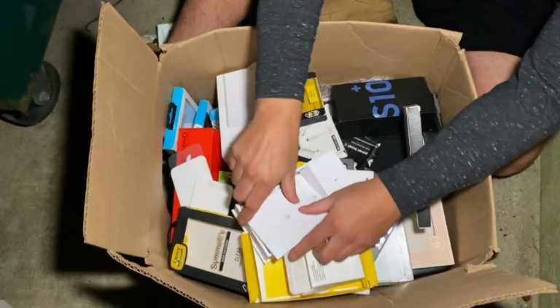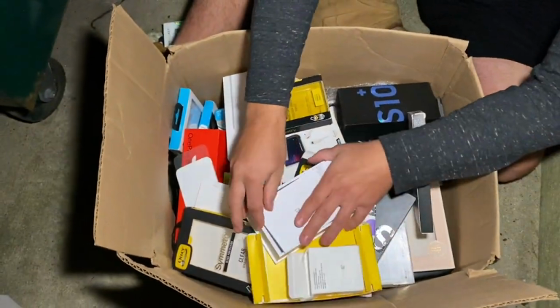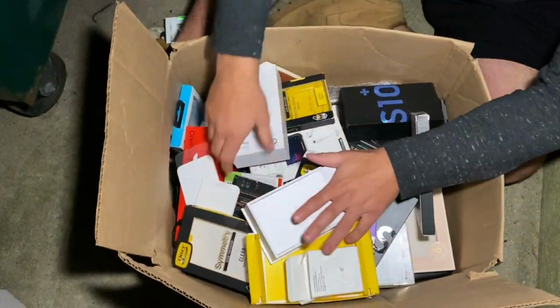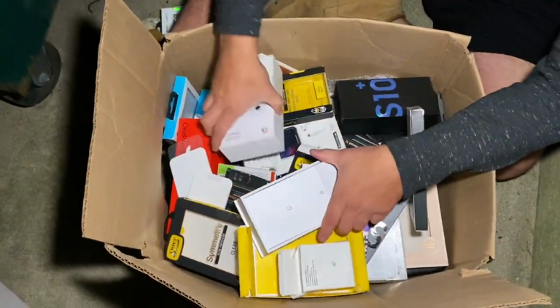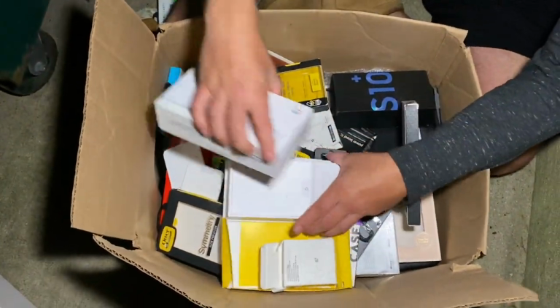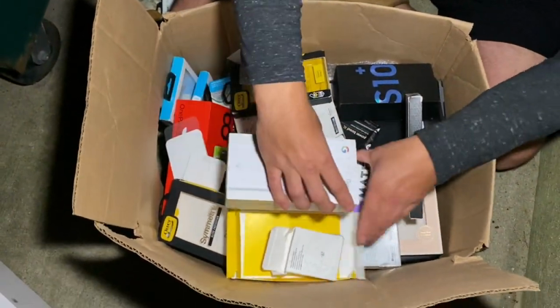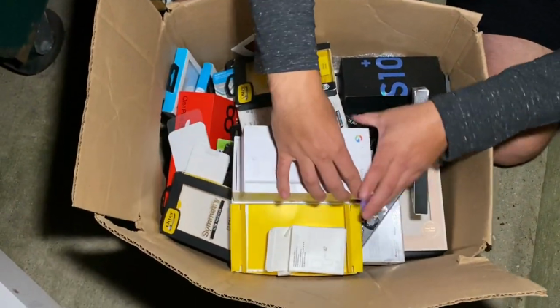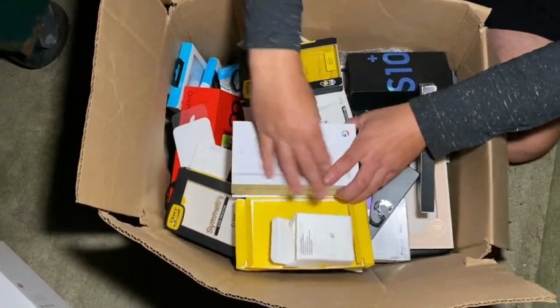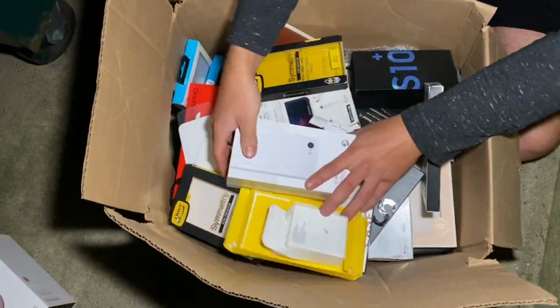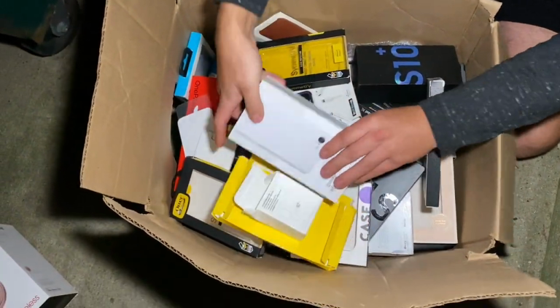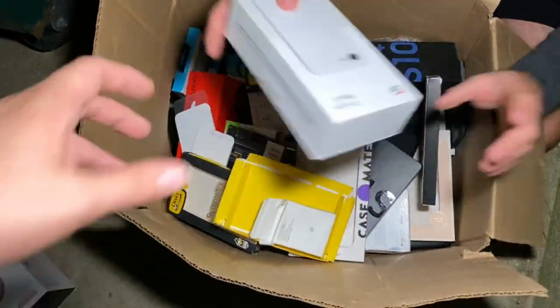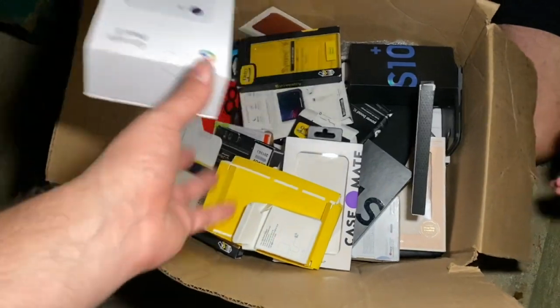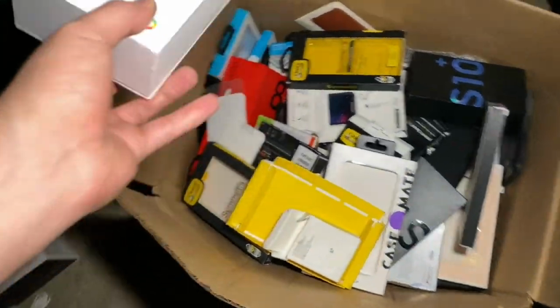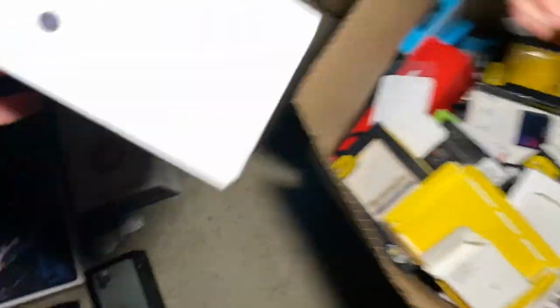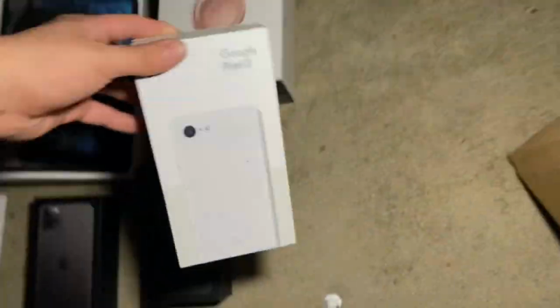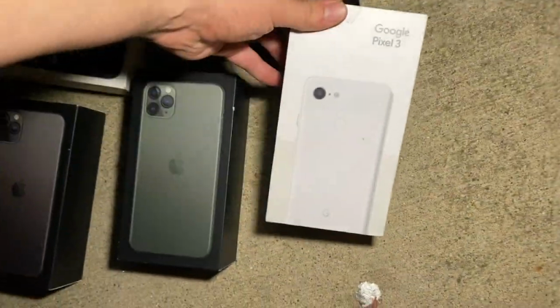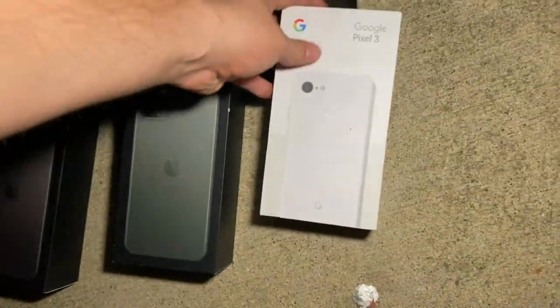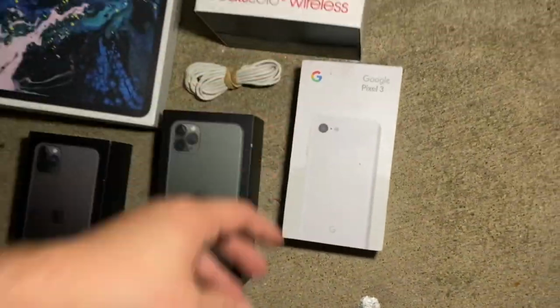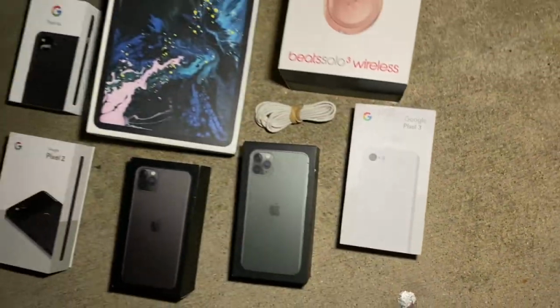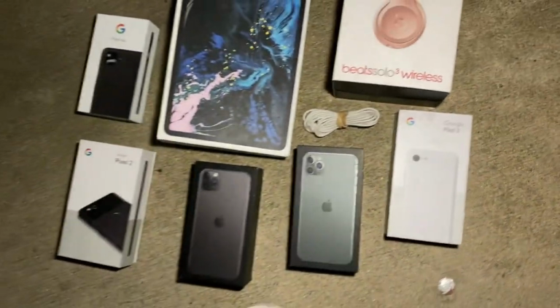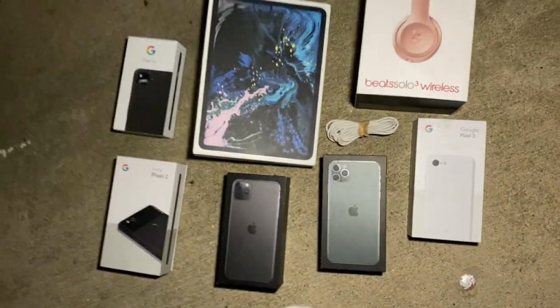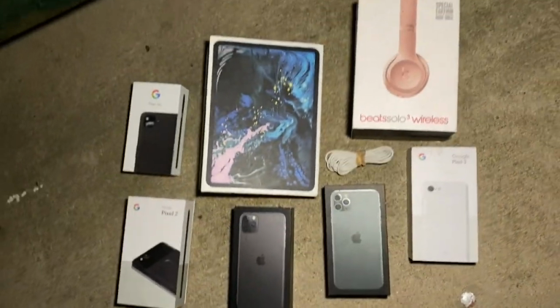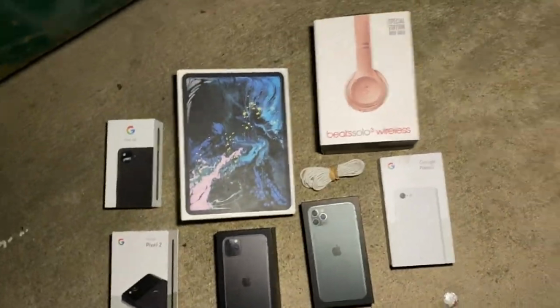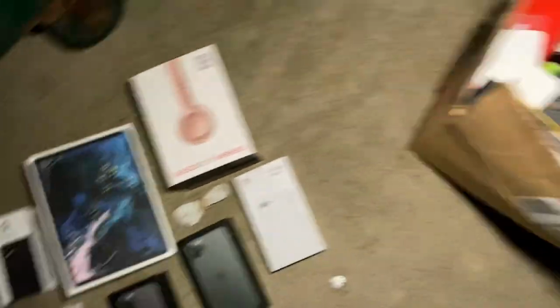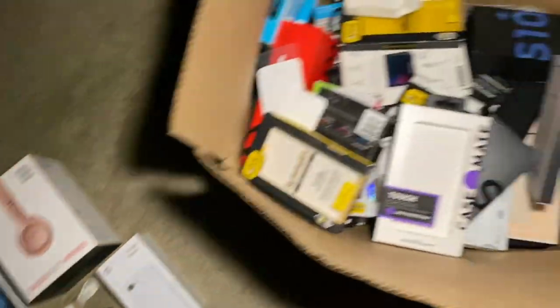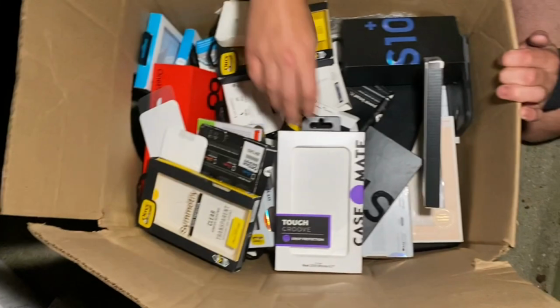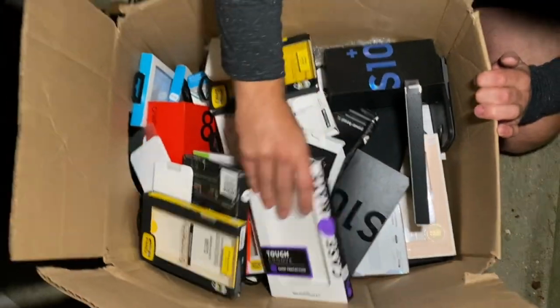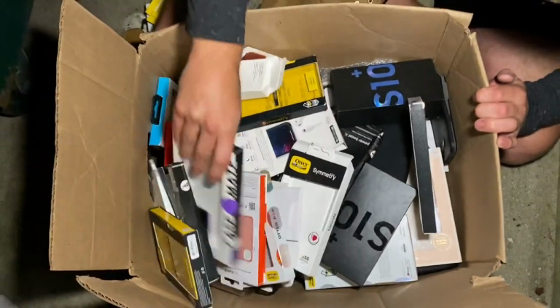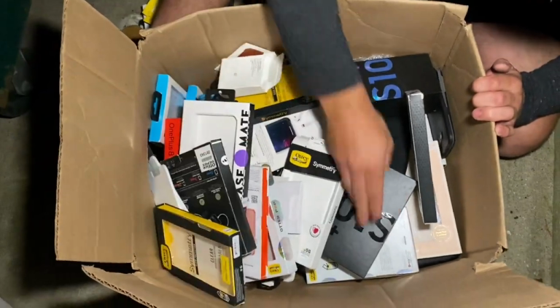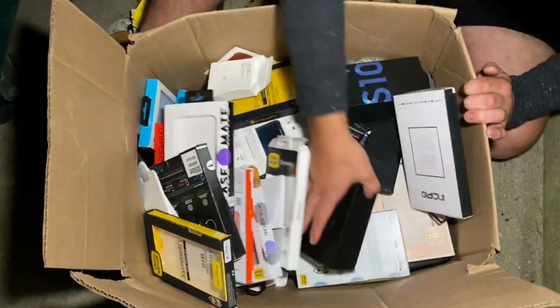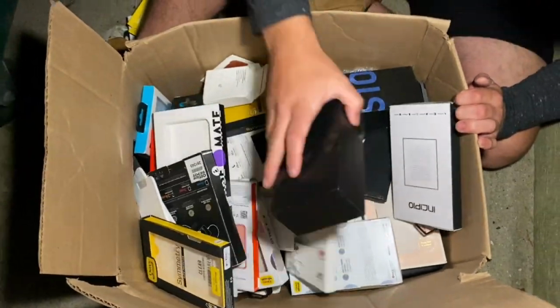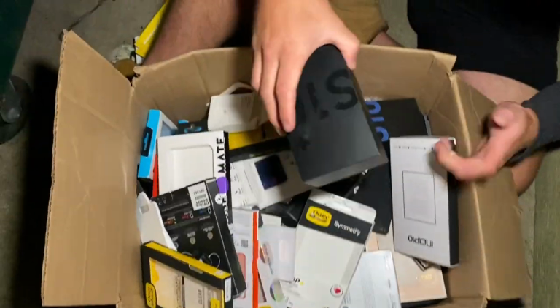Let's keep it all together so we don't lose it and mix it with the trash. Take a look at everything - not bad, tons of boxes and that's just the top. I see more too, that's like 10 right here.